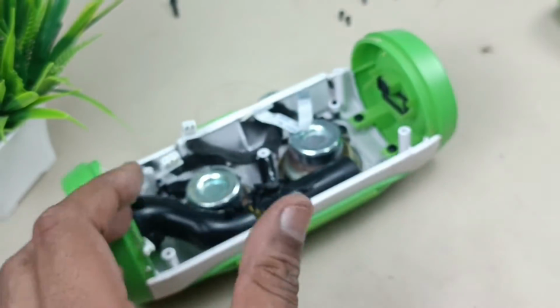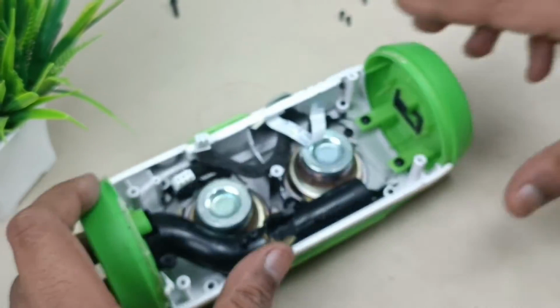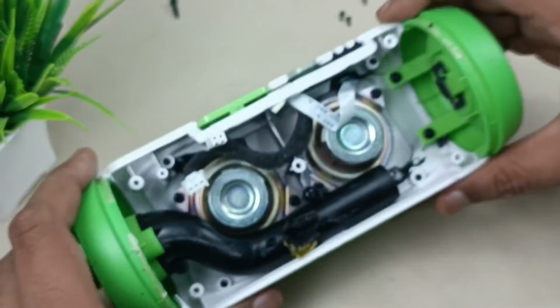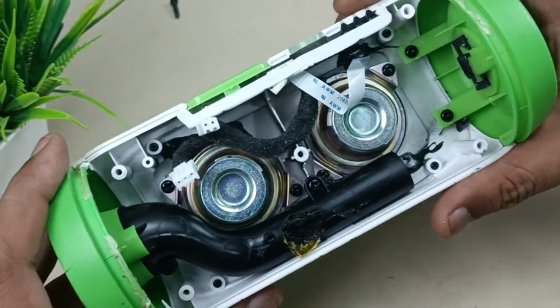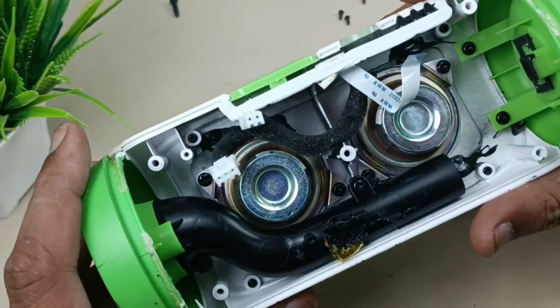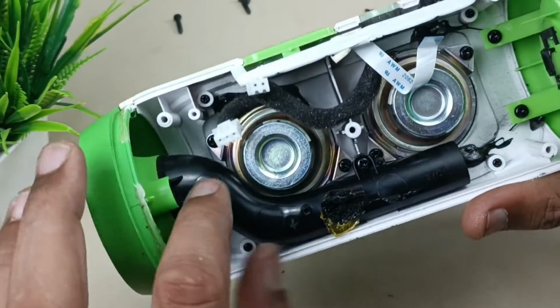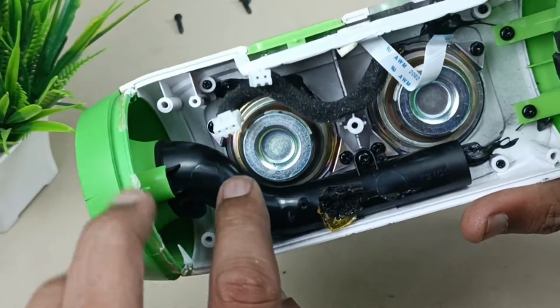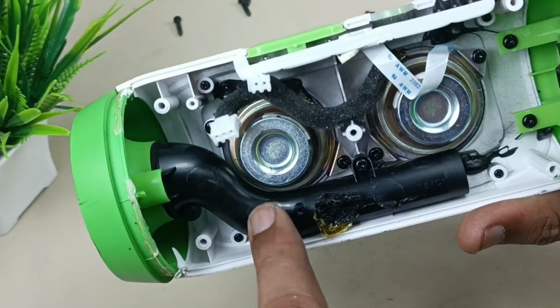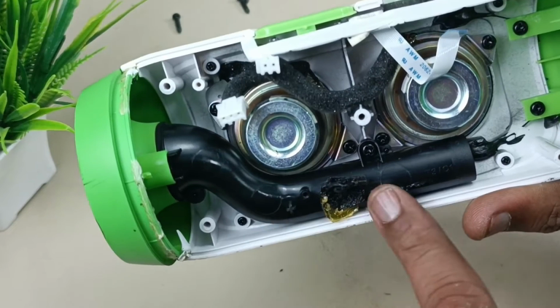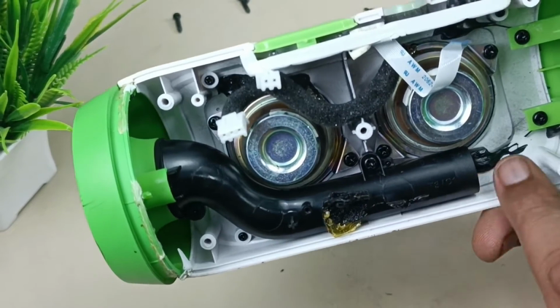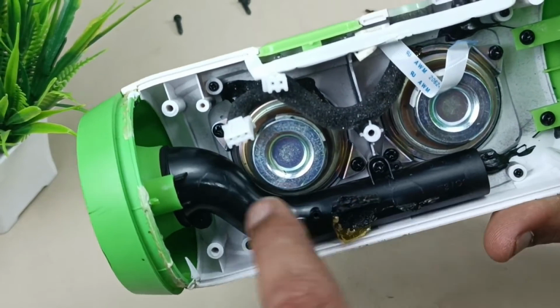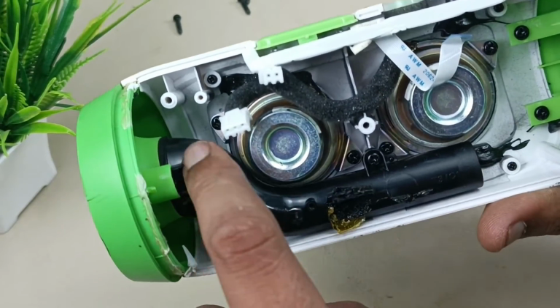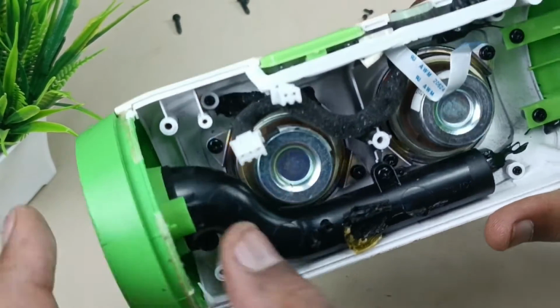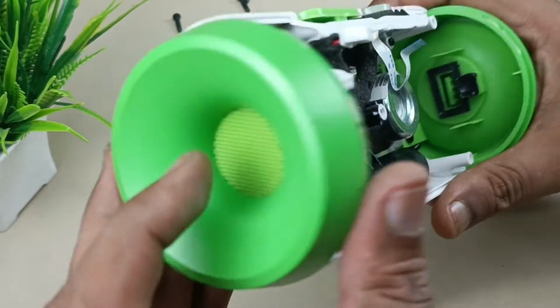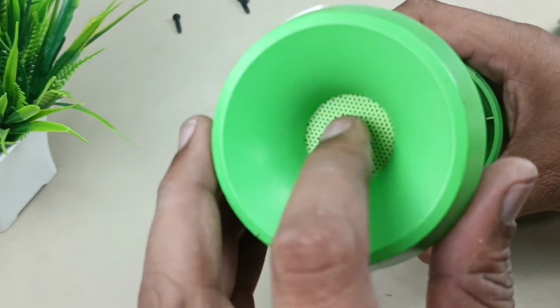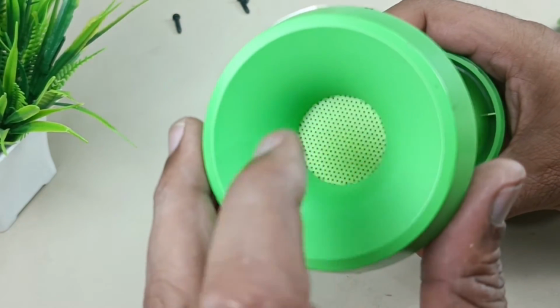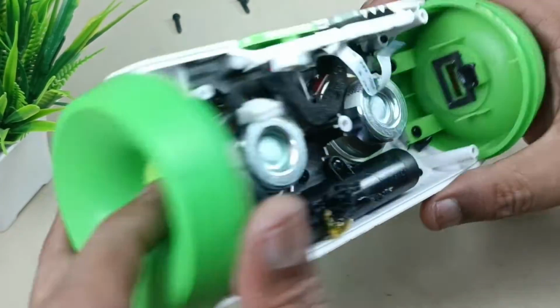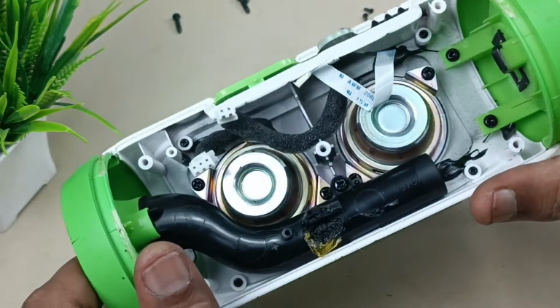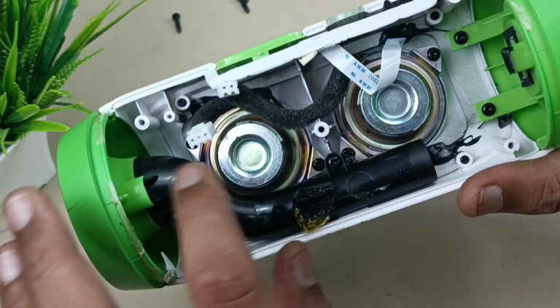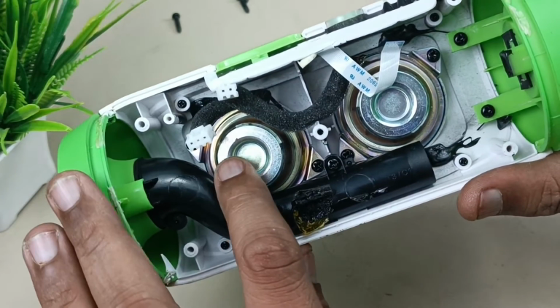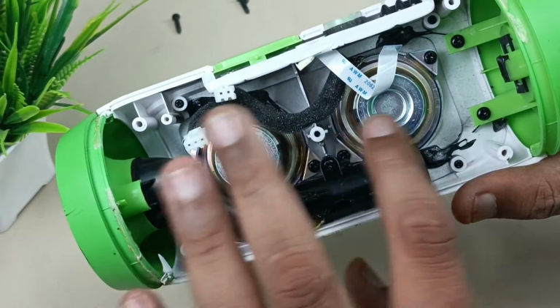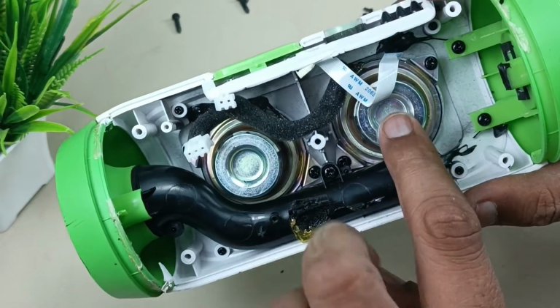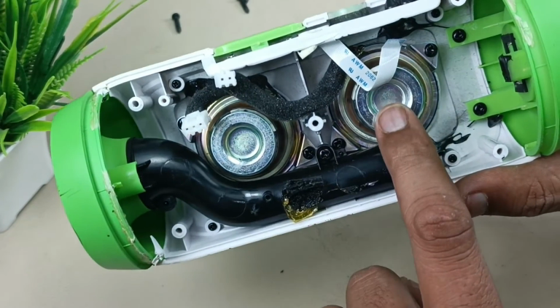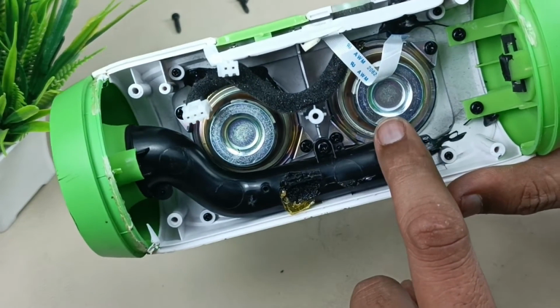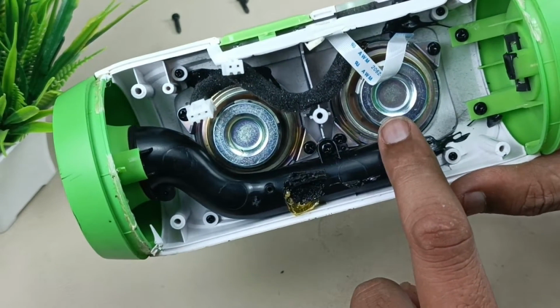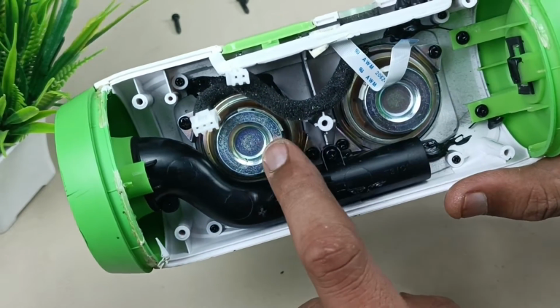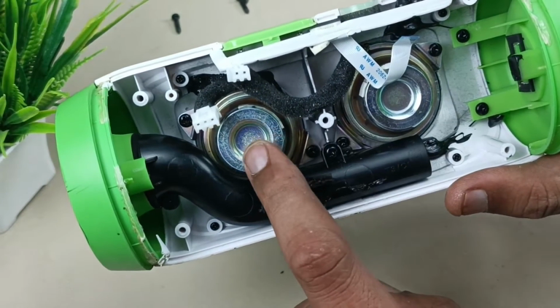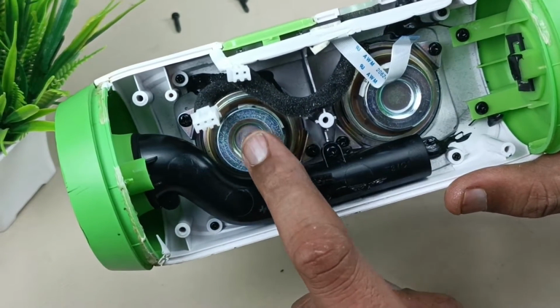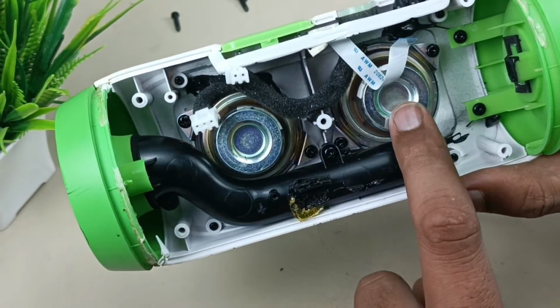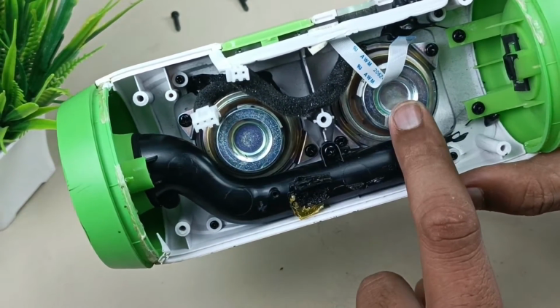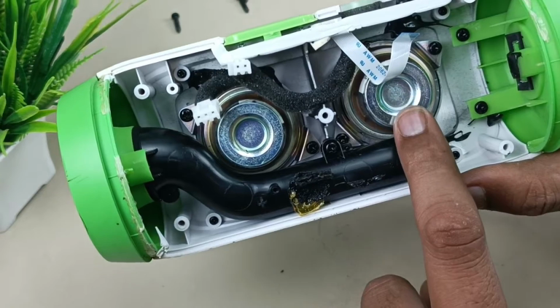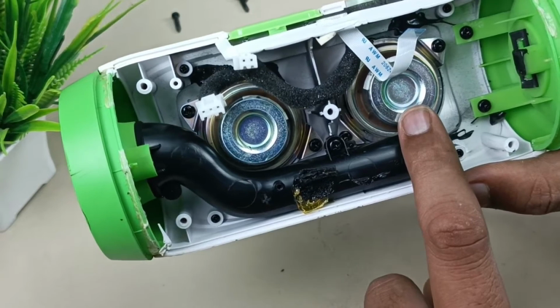Now further, let's see inside this speaker. As I said earlier, this is the base port of the speaker — the air comes out here. These are the 40mm drivers. Two speakers are there for stereo purpose.